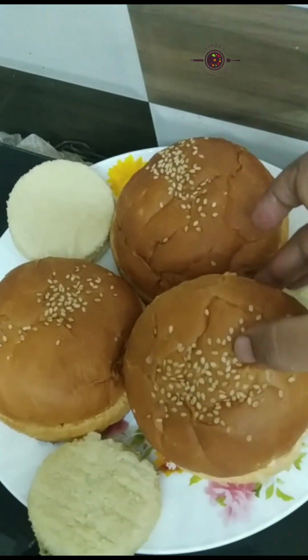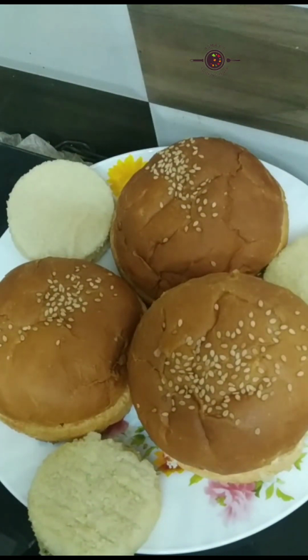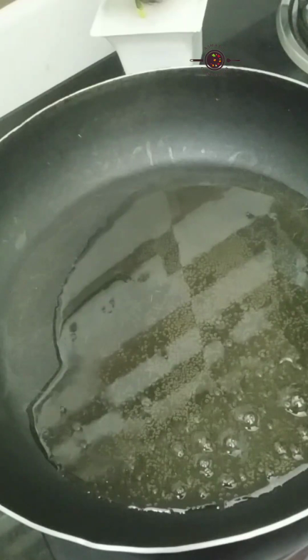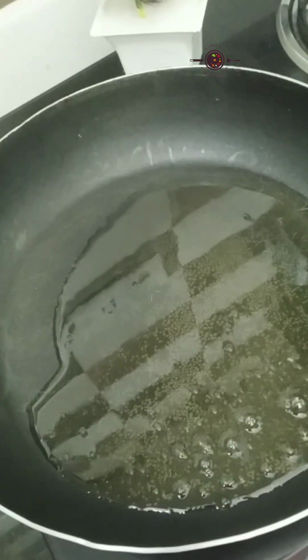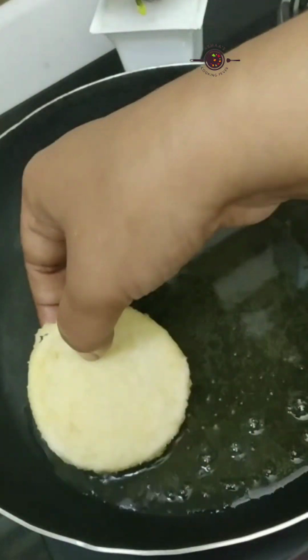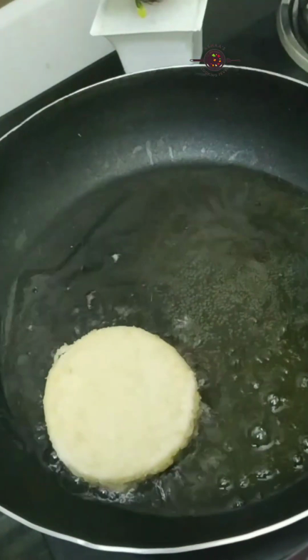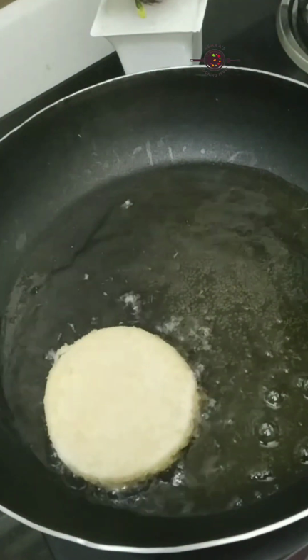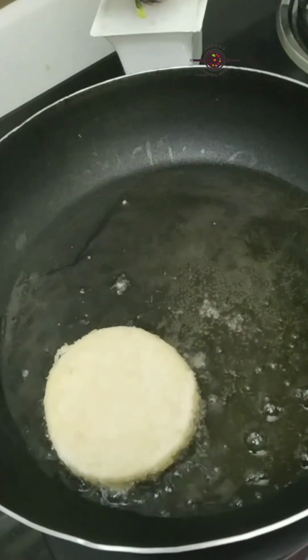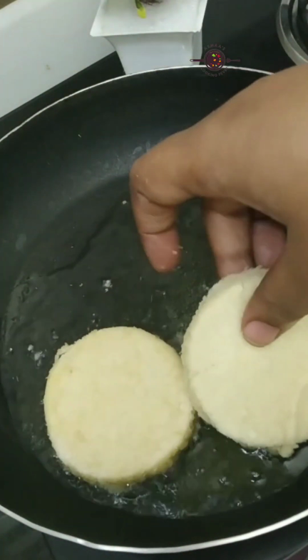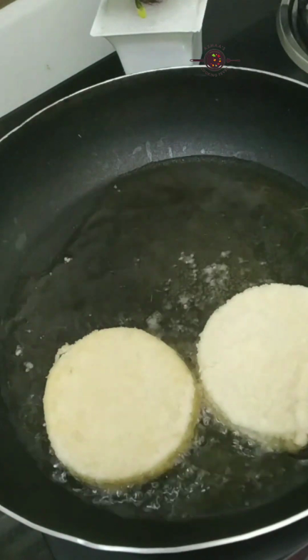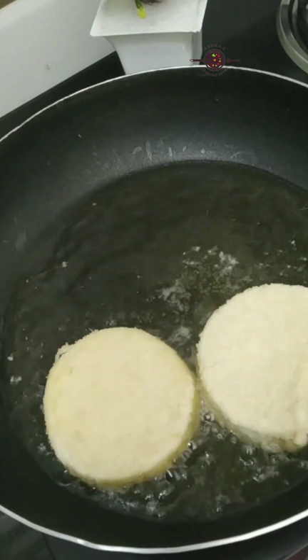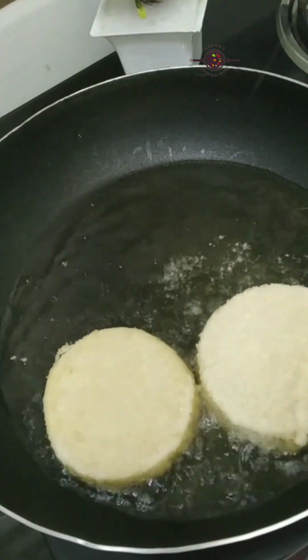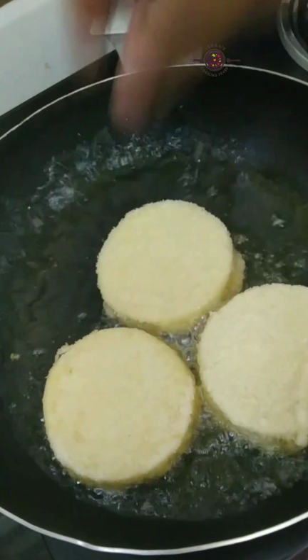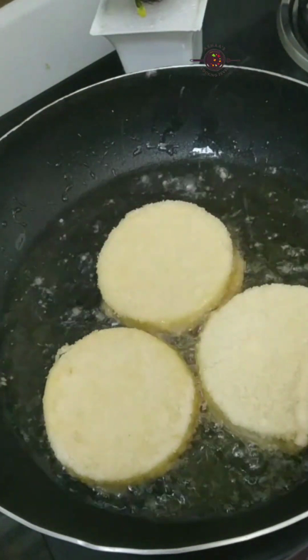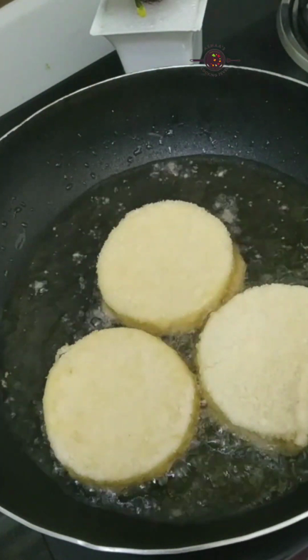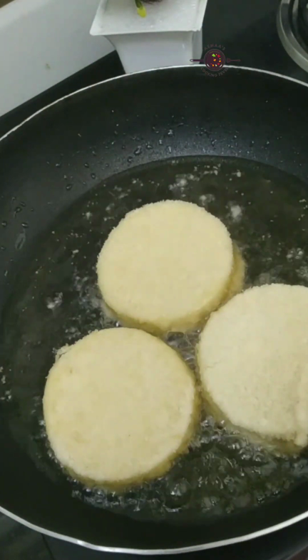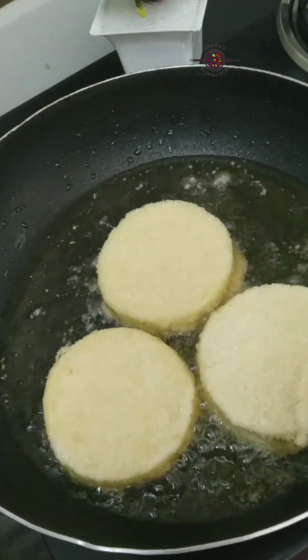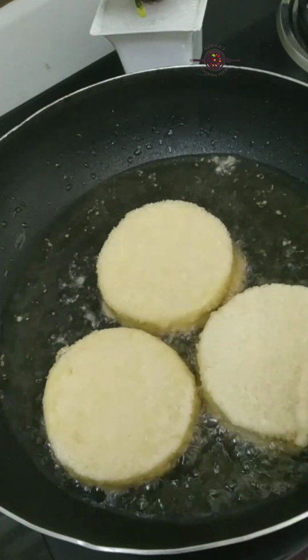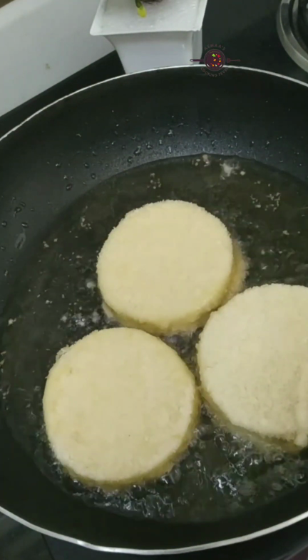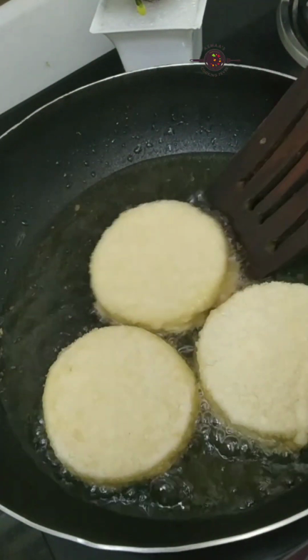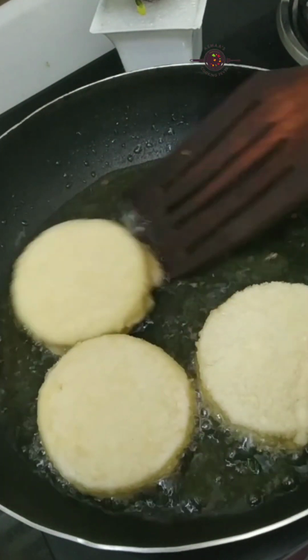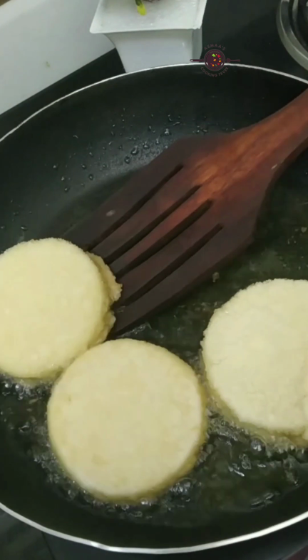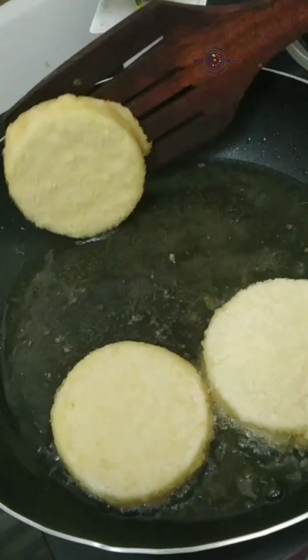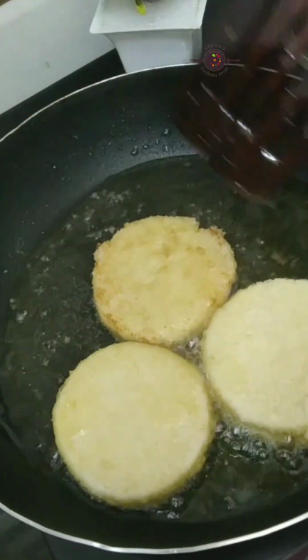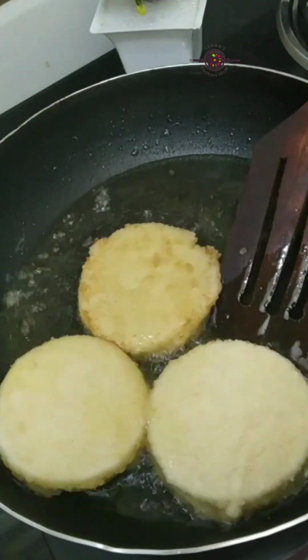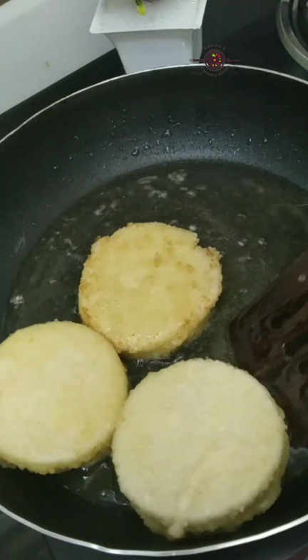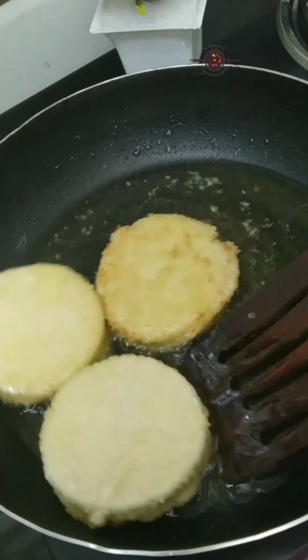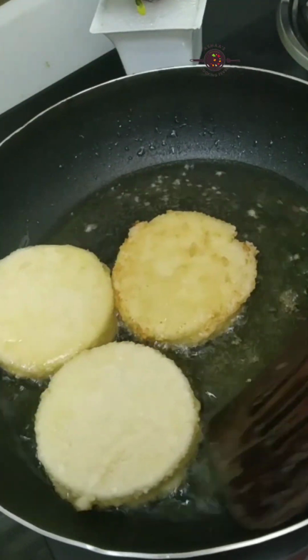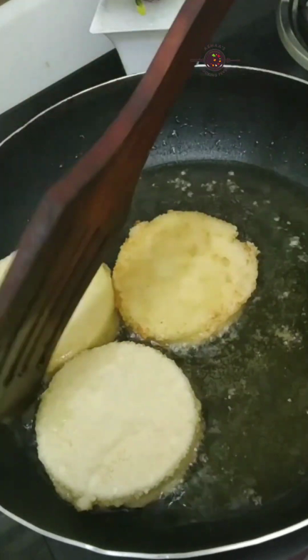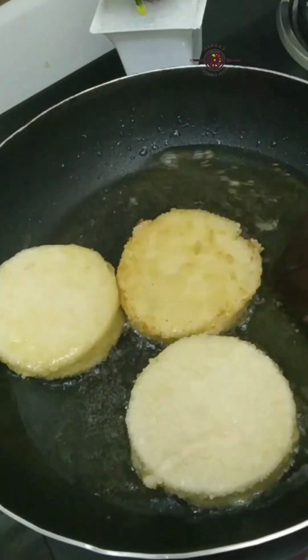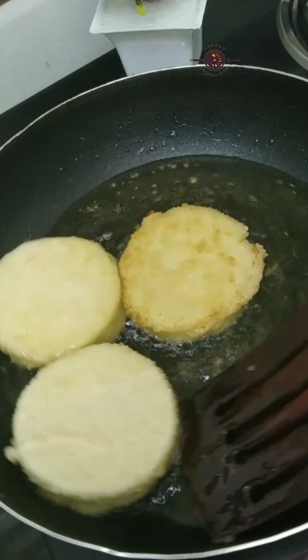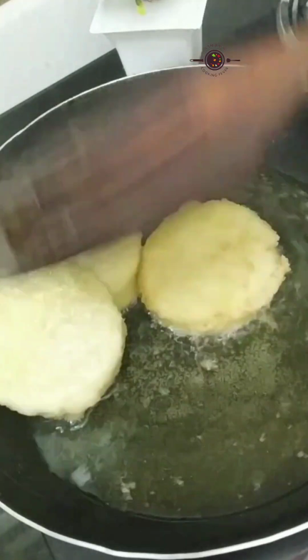First, we will fry the patties. I have 3 buns here, so I will add 3 patties. Then we will fry the burger patties.